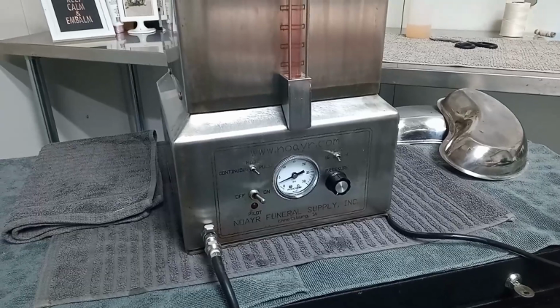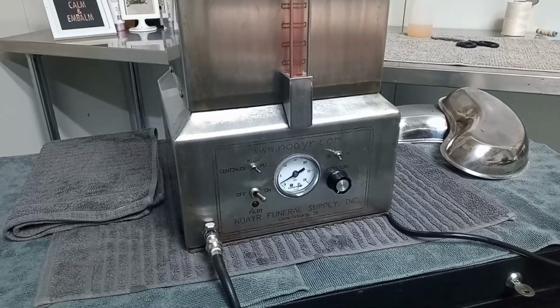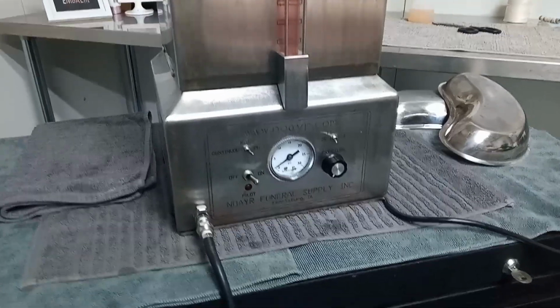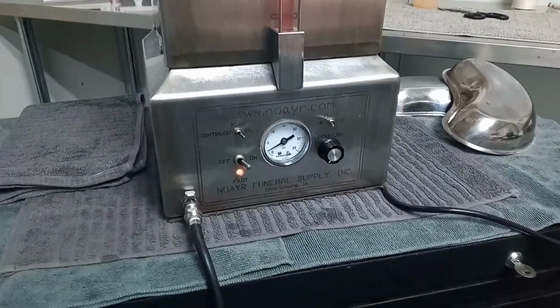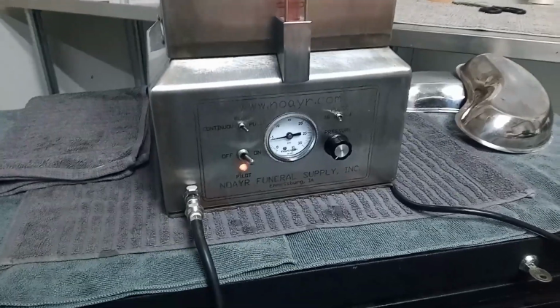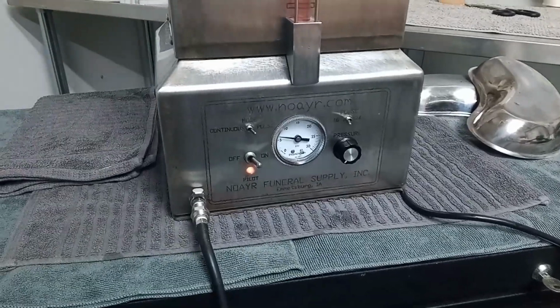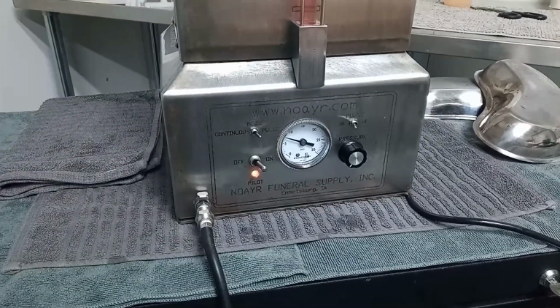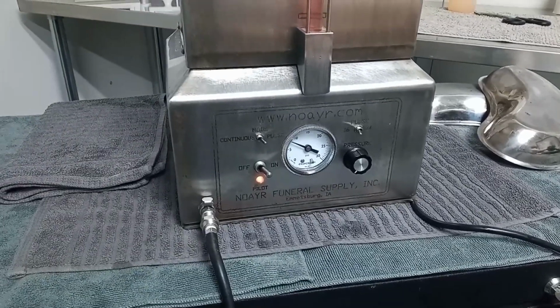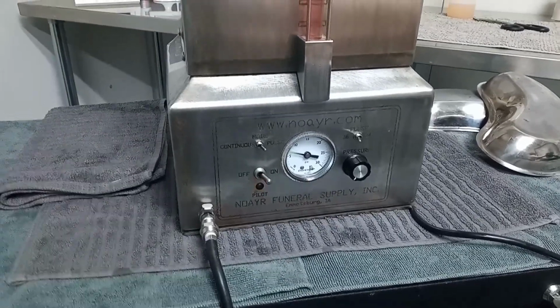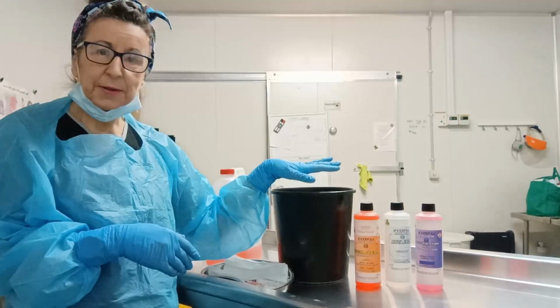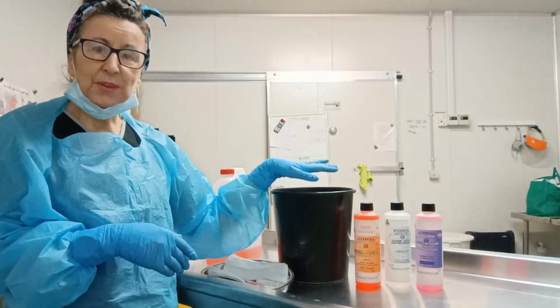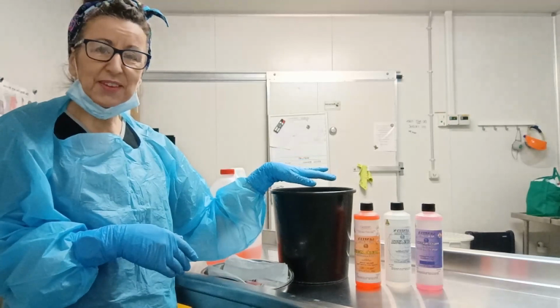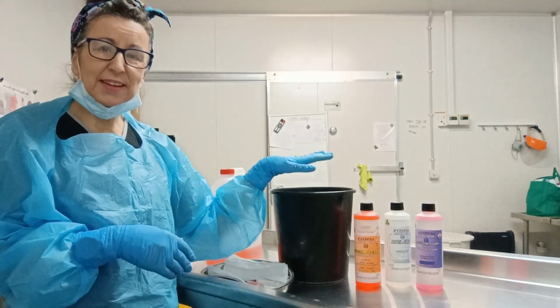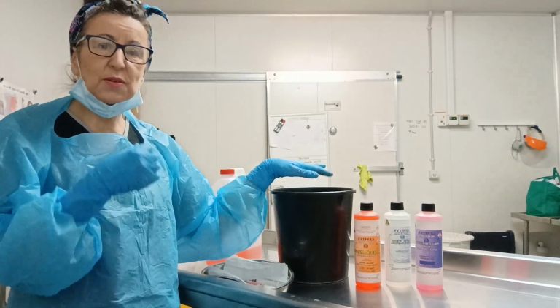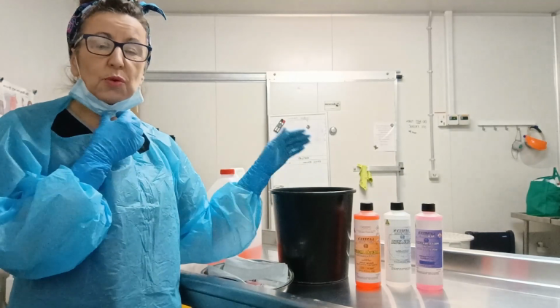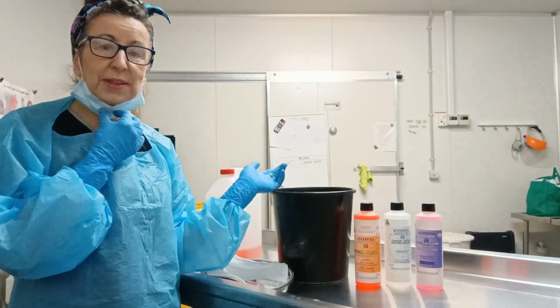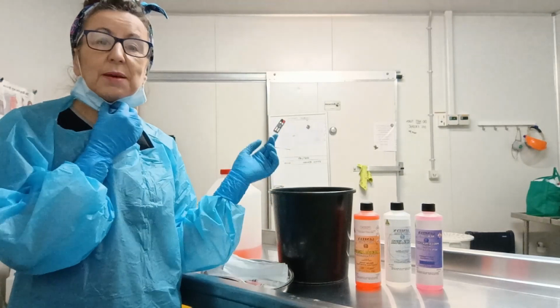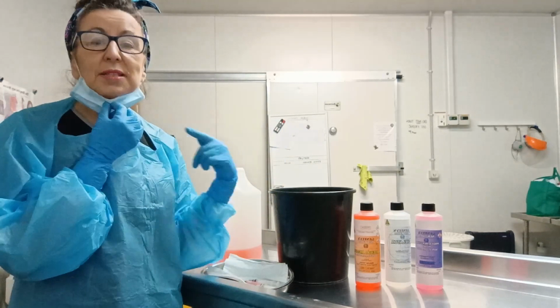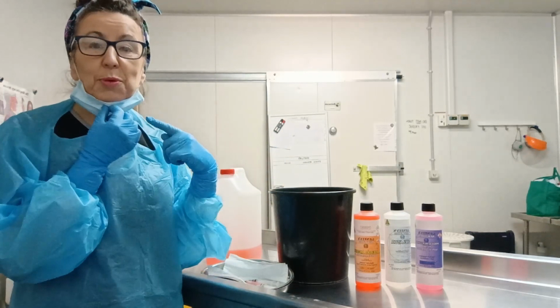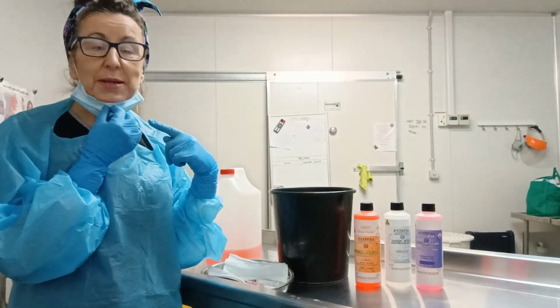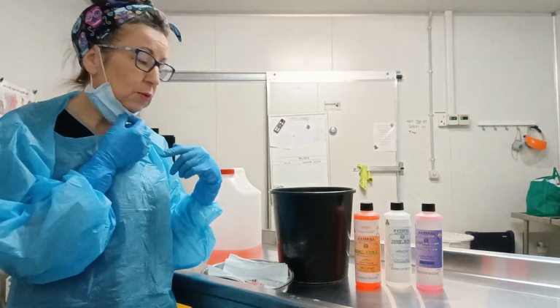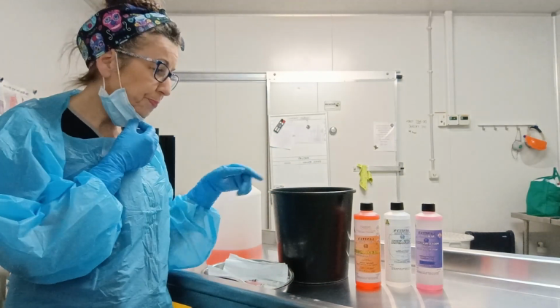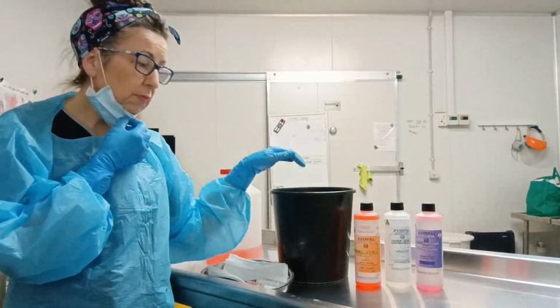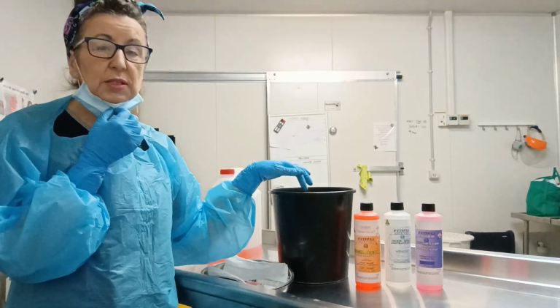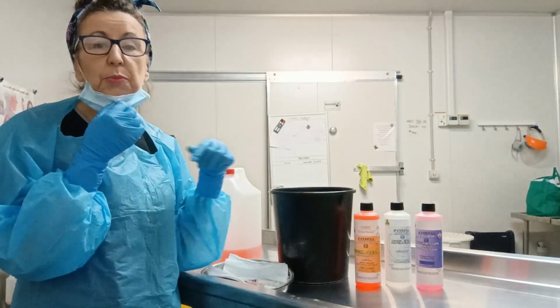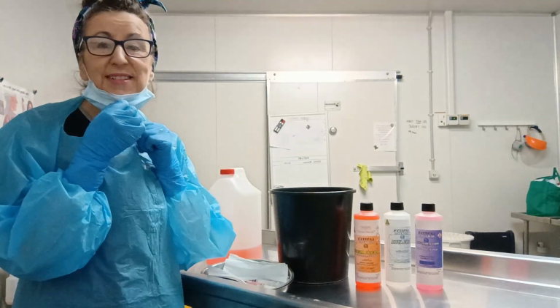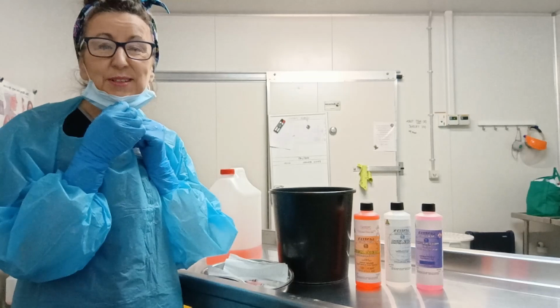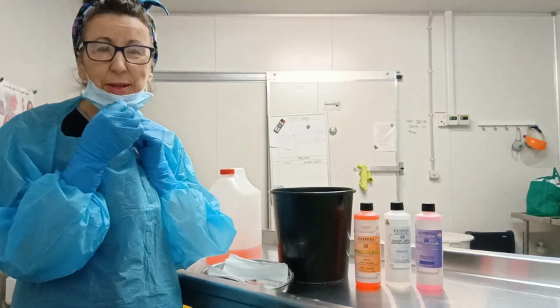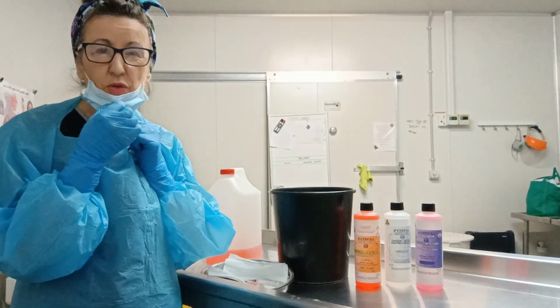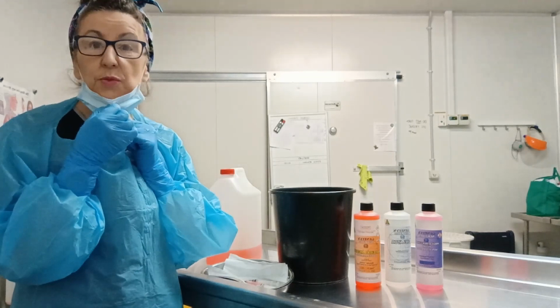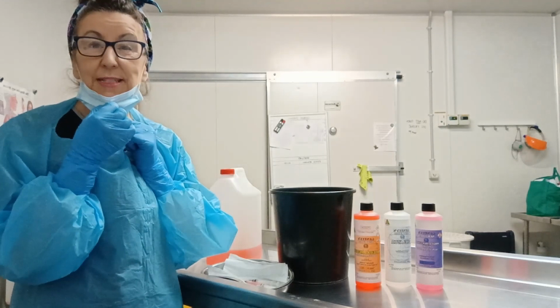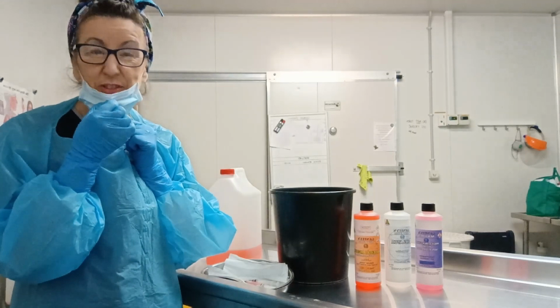I'll have to cover it because it's an embalming chemical — I can't leave it exposed to the air. I'm going to put my mask on because I'm going to pour it in and it'll be quite strong, and I don't want to get splashed.